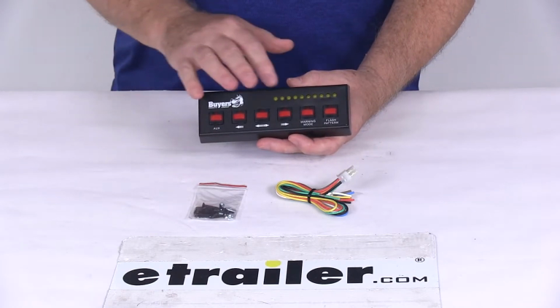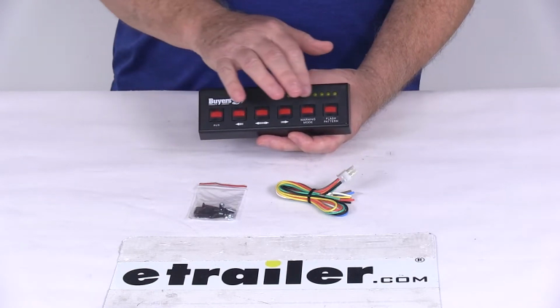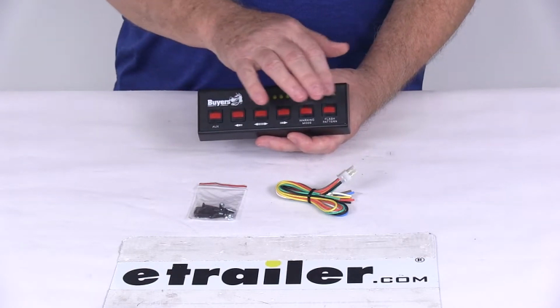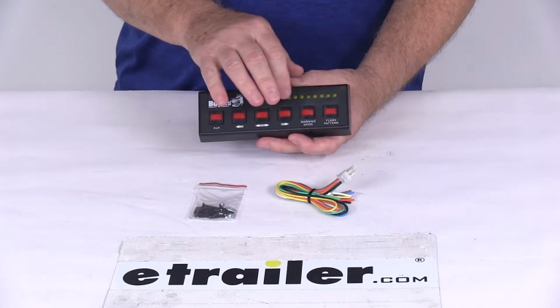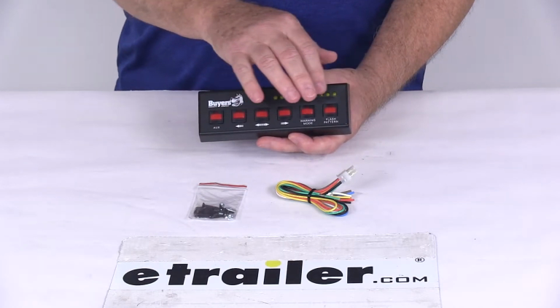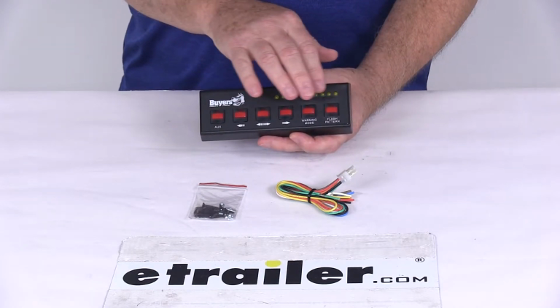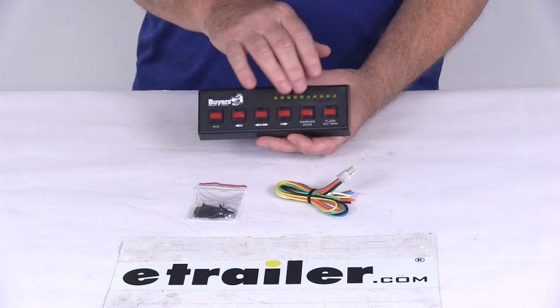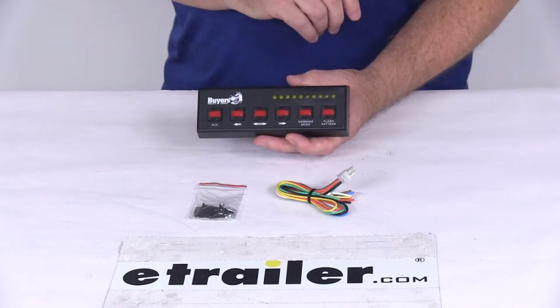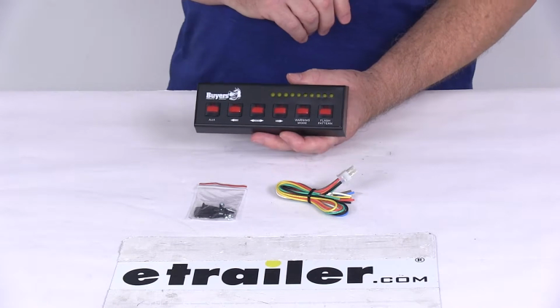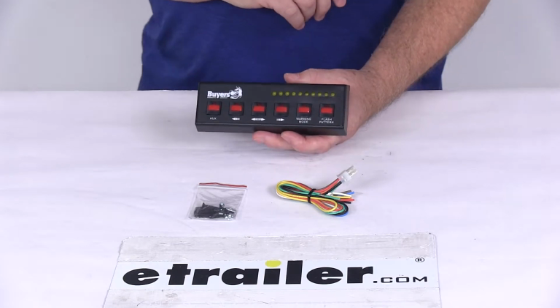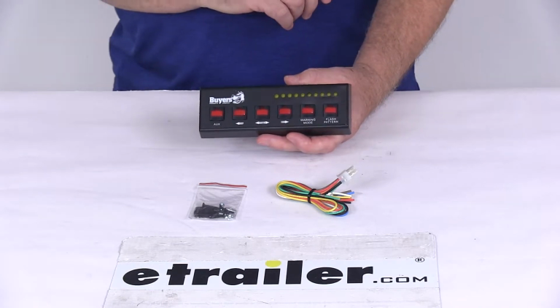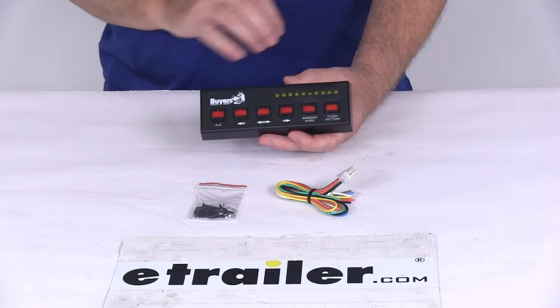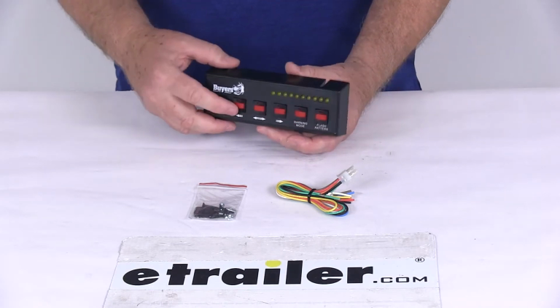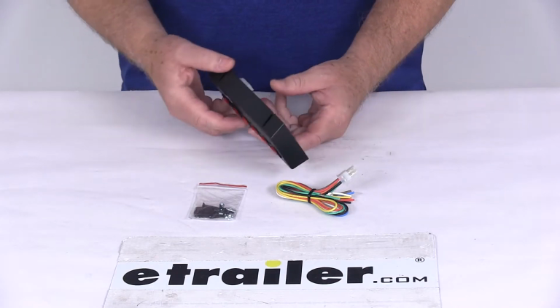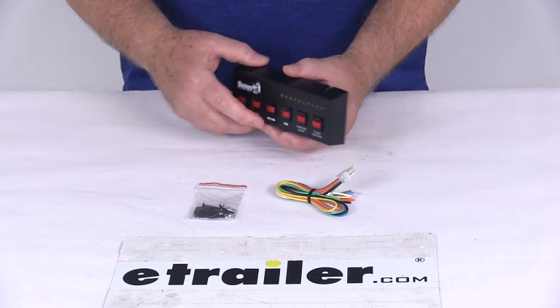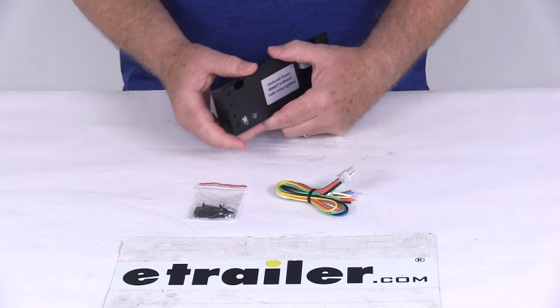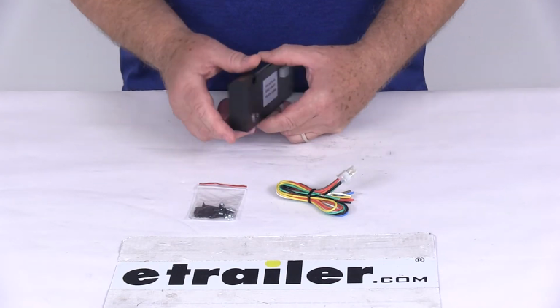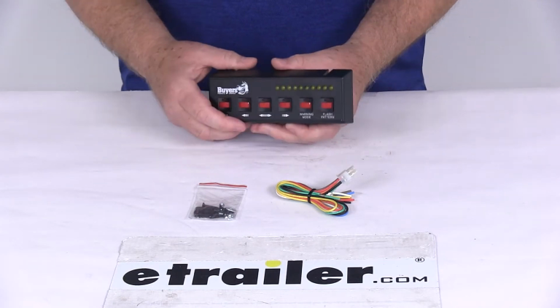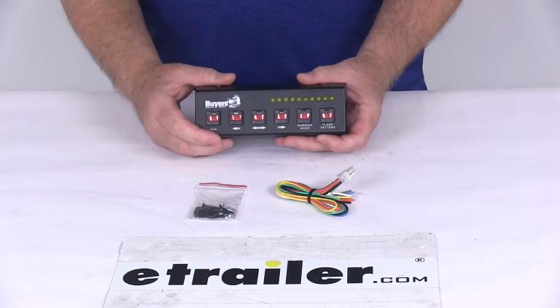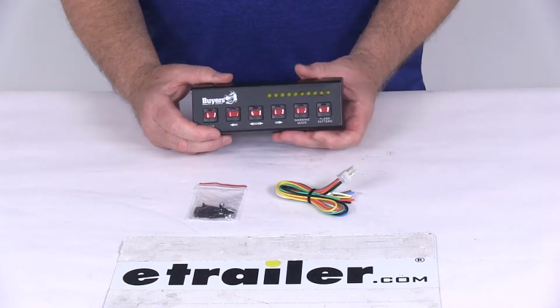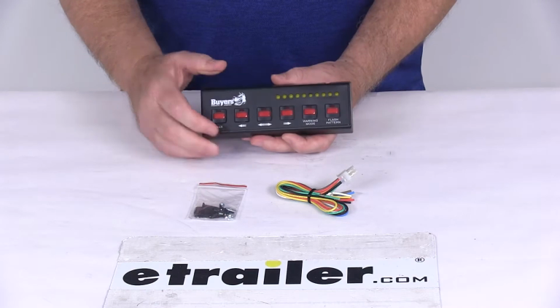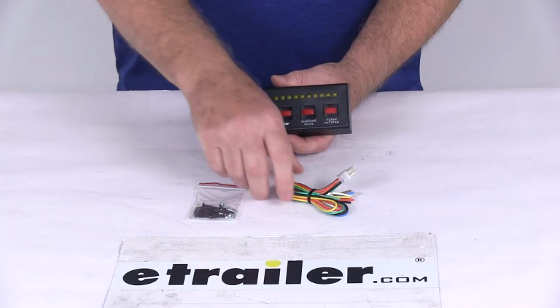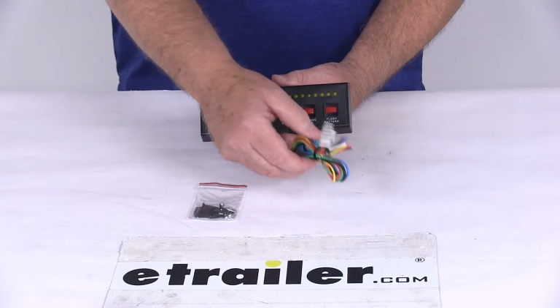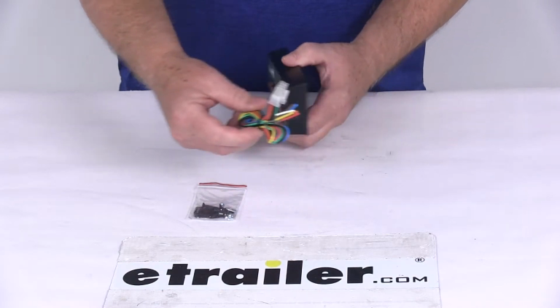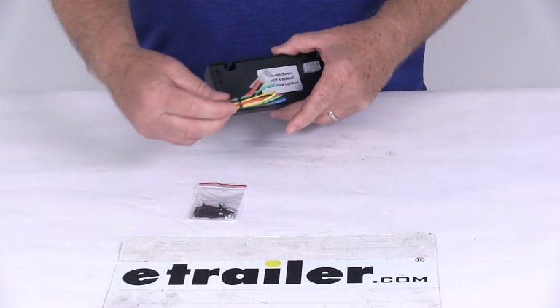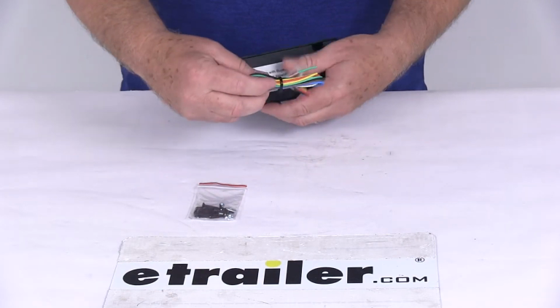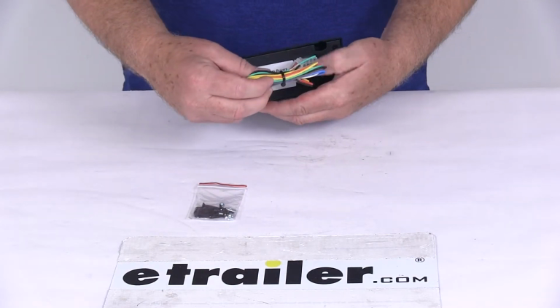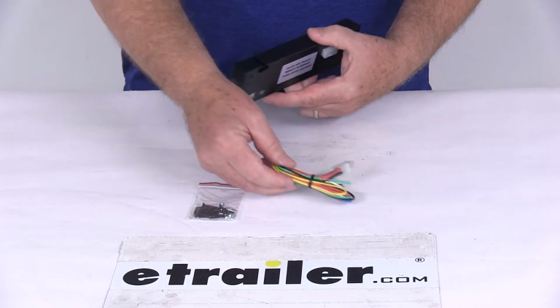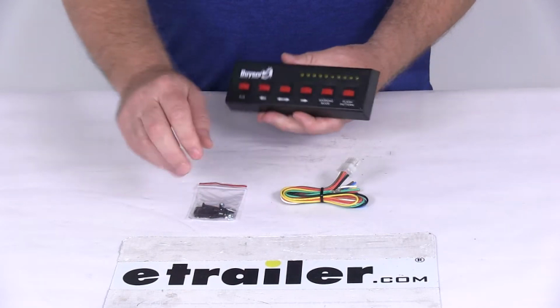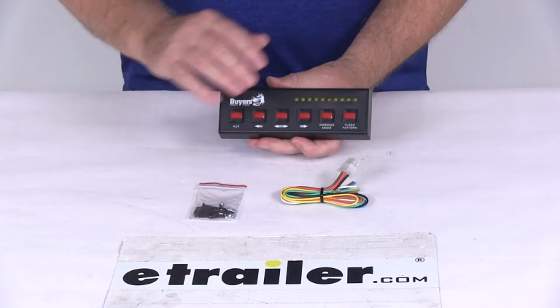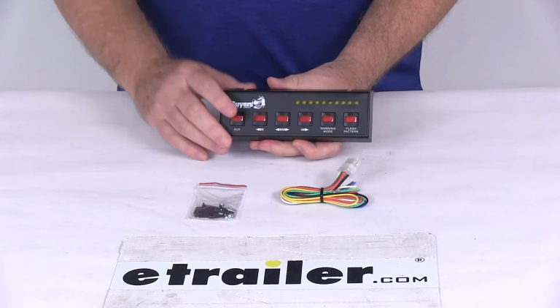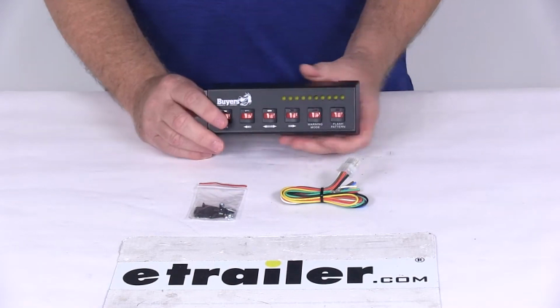Right up here it has LED indicator lights that will mimic the warning light's flash pattern. It is a dash mount design with black plastic construction. It does include the wiring harness, which plugs right into the back, as well as the mounting hardware to install this.